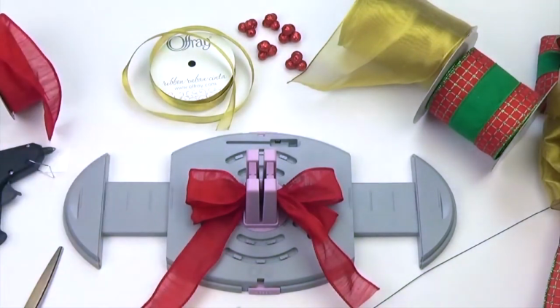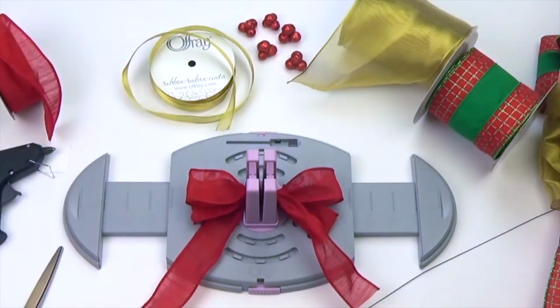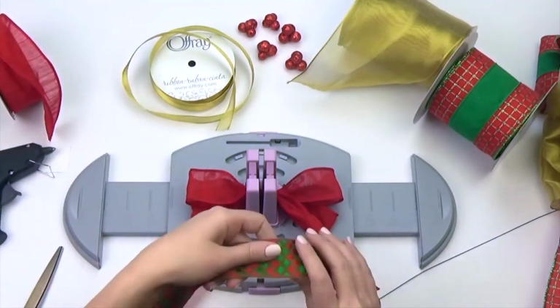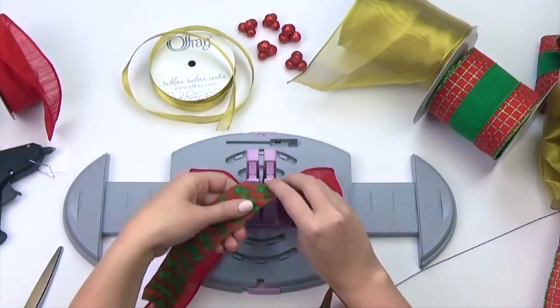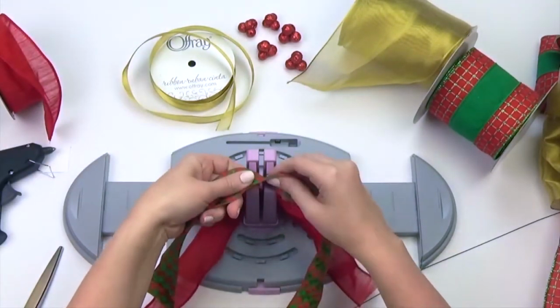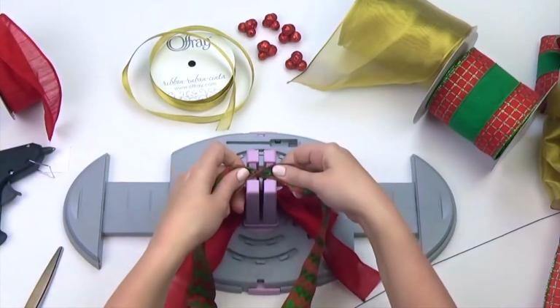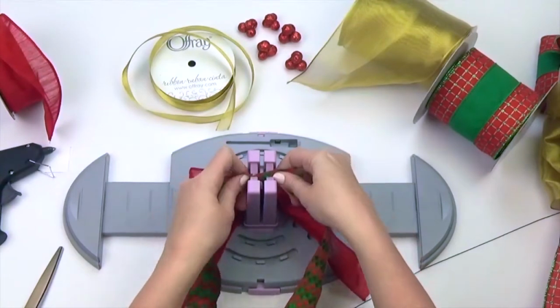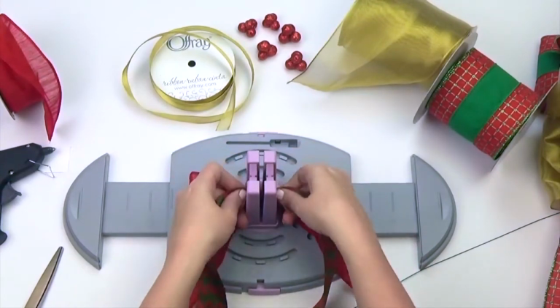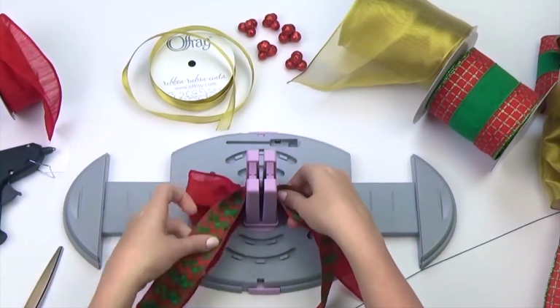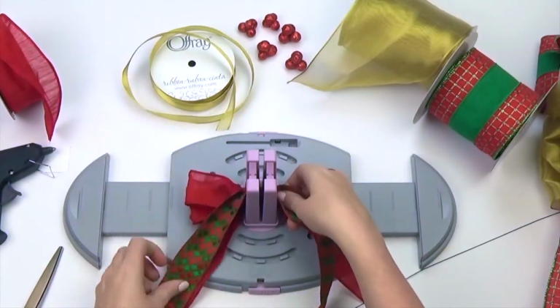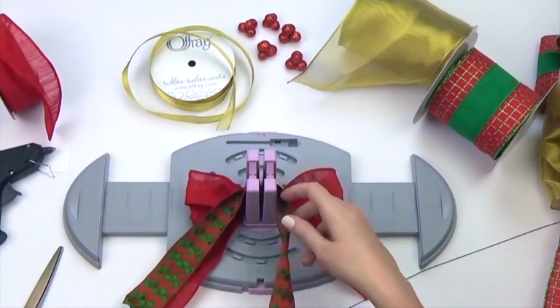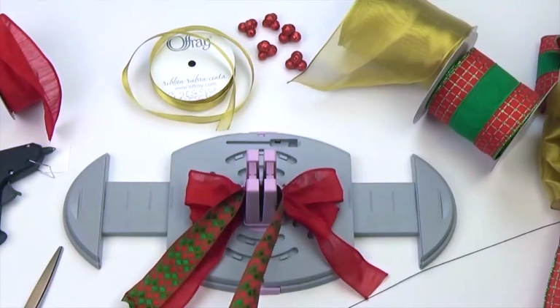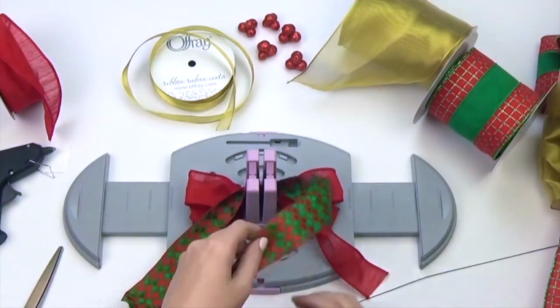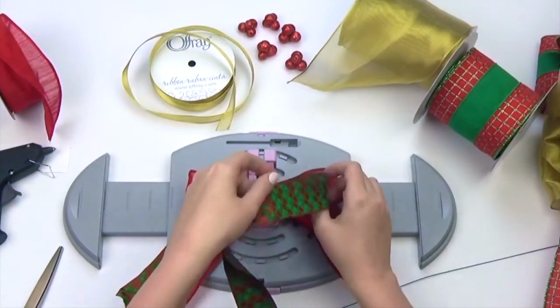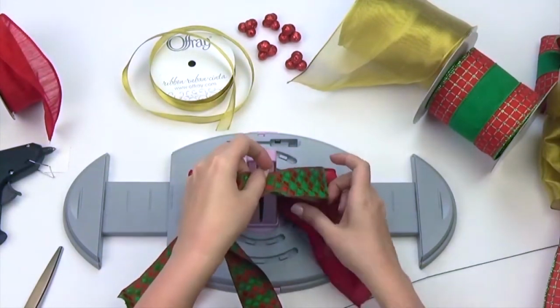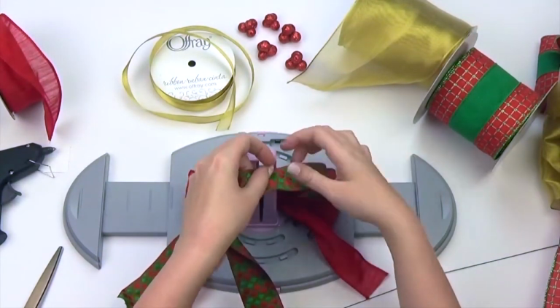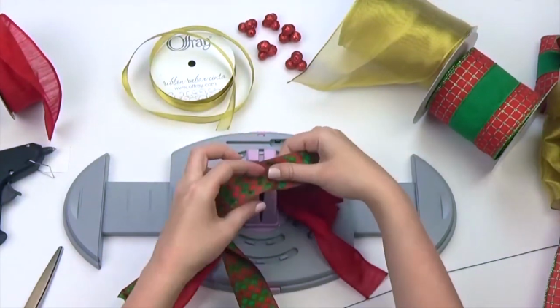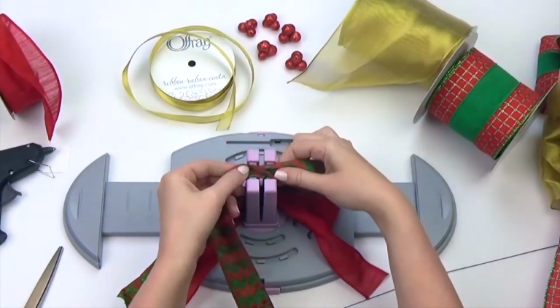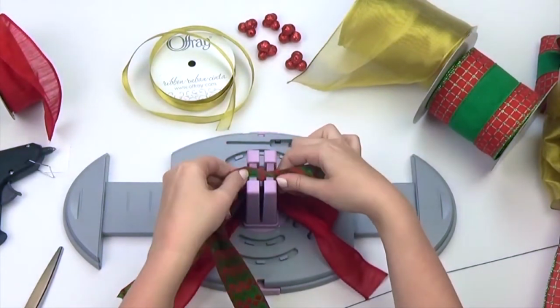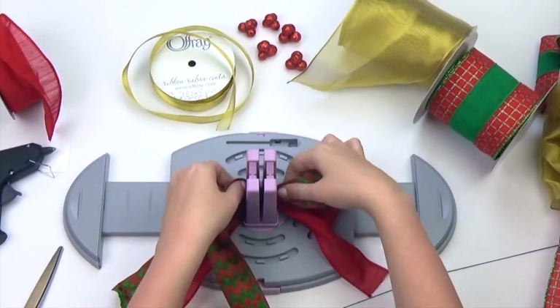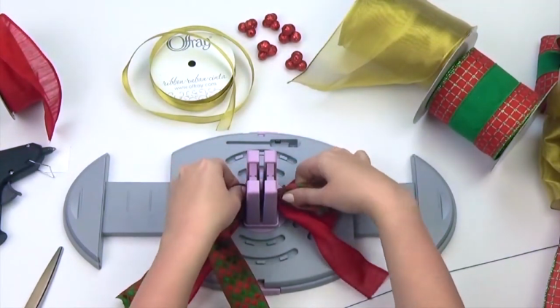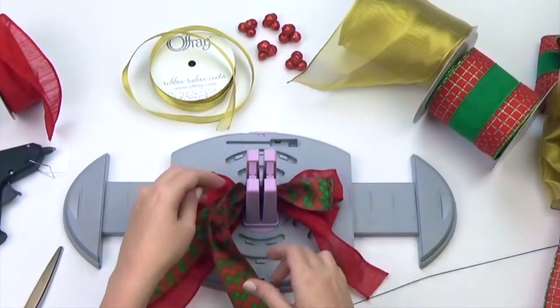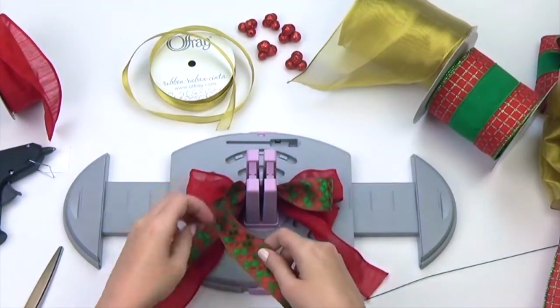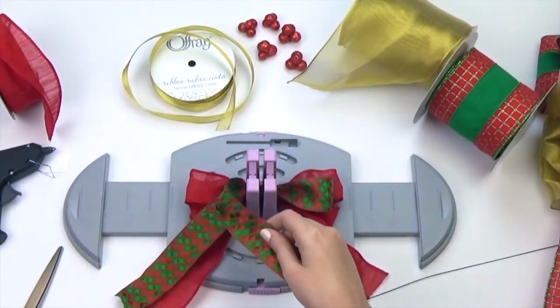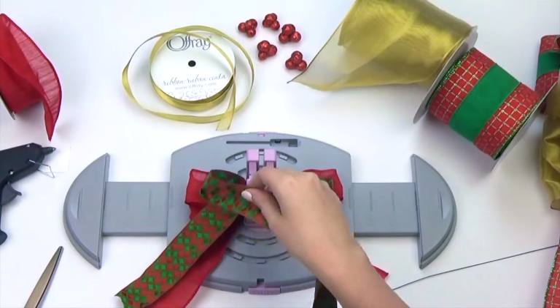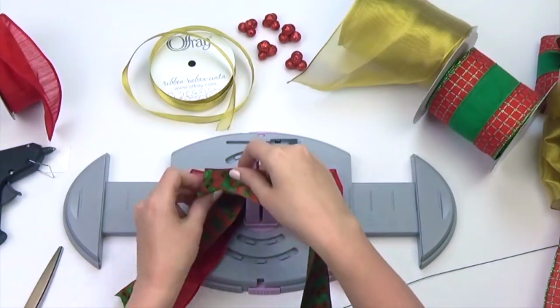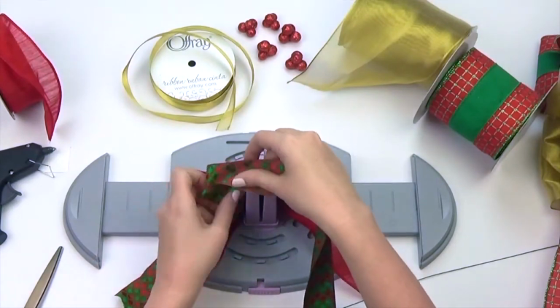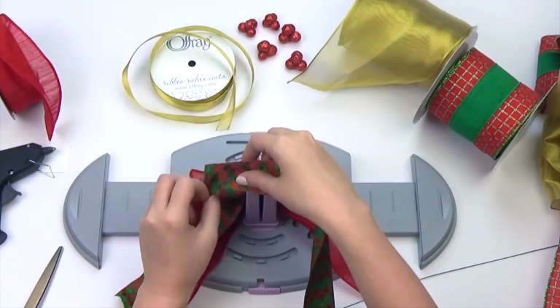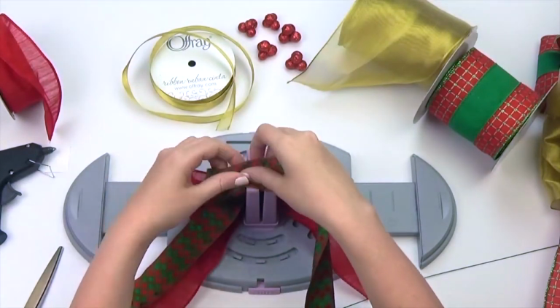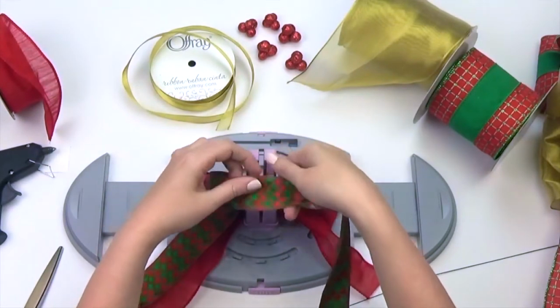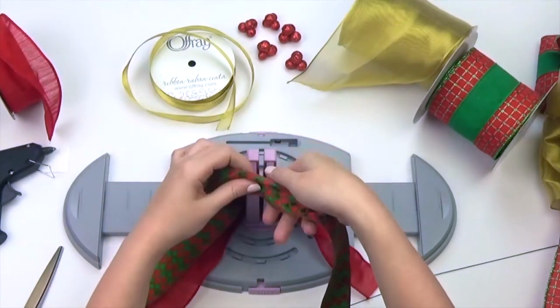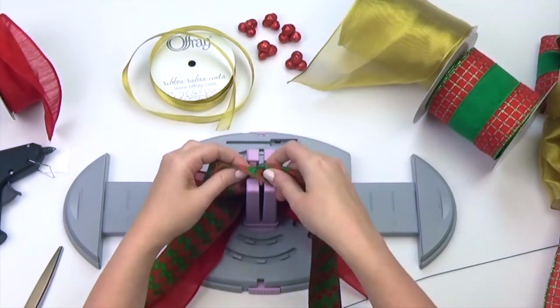For my second selection, I chose a festive one and a half inch ribbon, which really pulls out the color from my topper. Make two loops slightly smaller than the last.